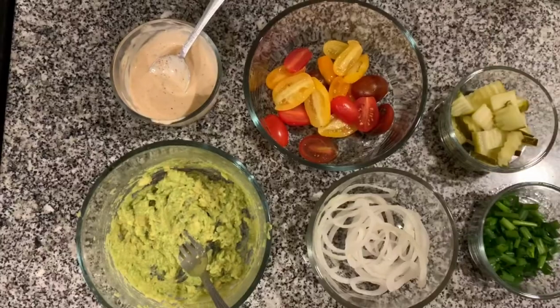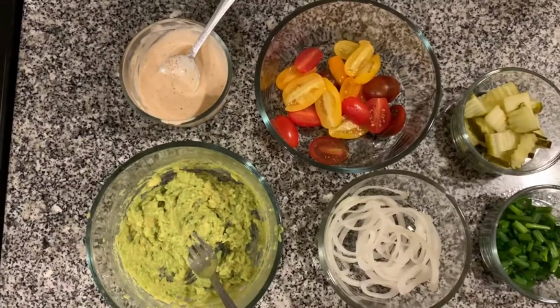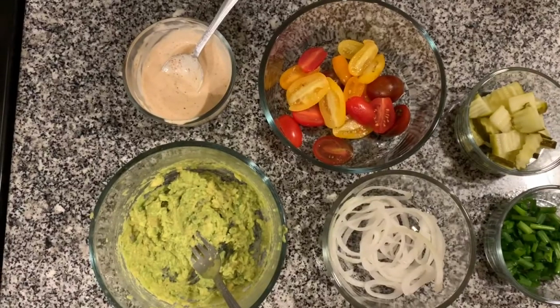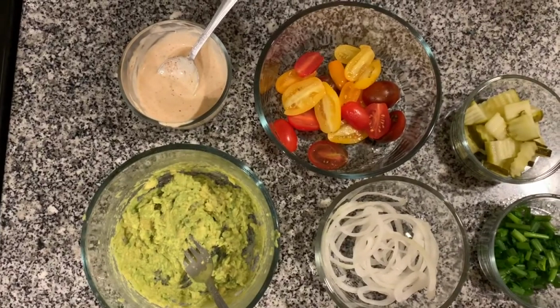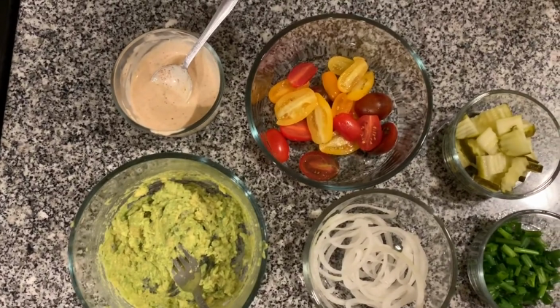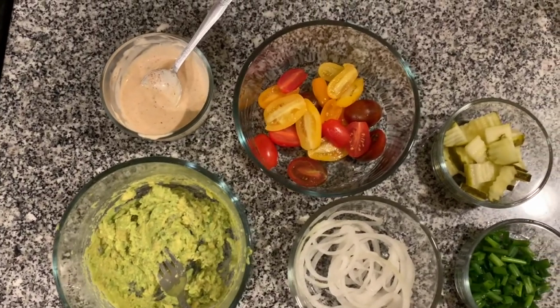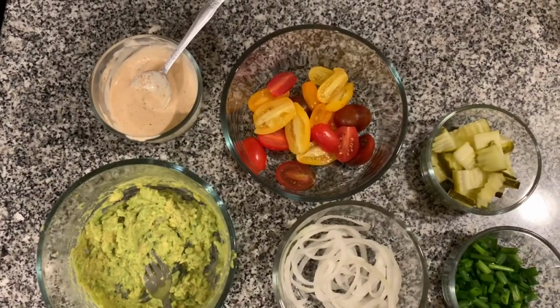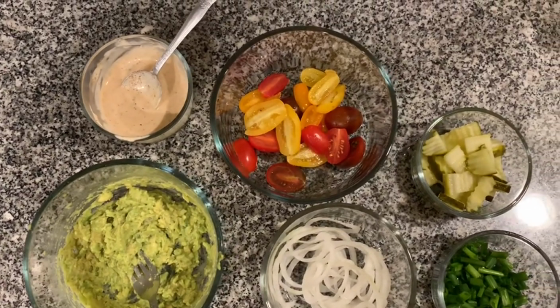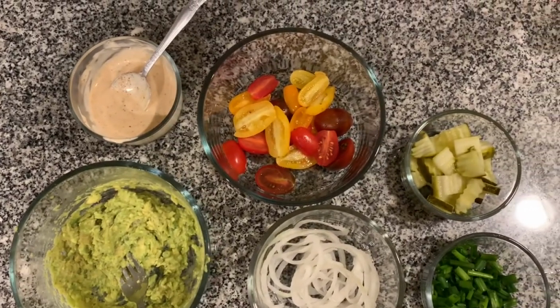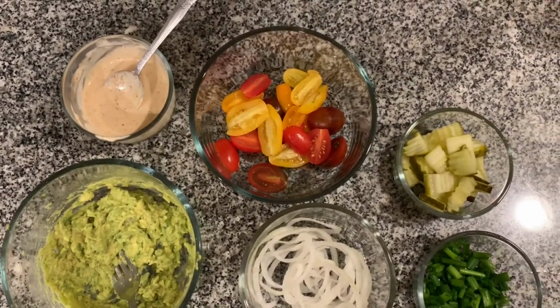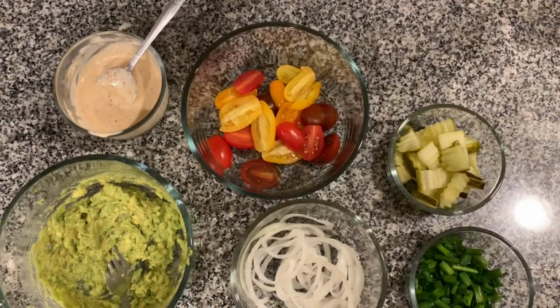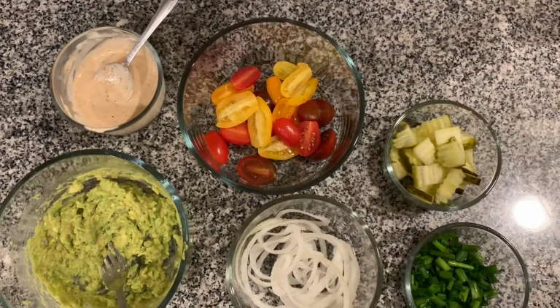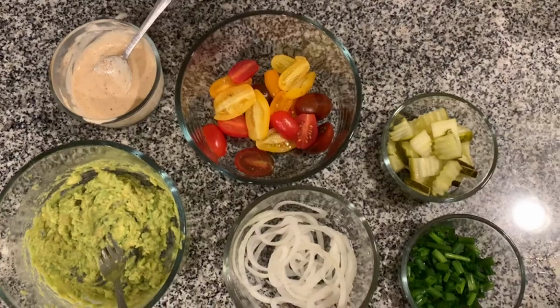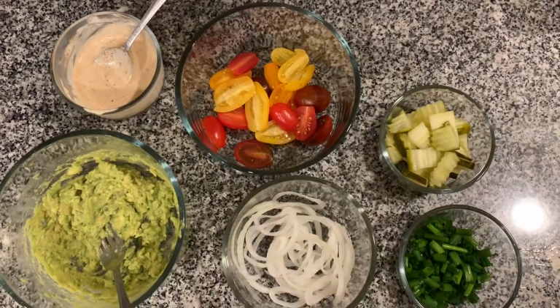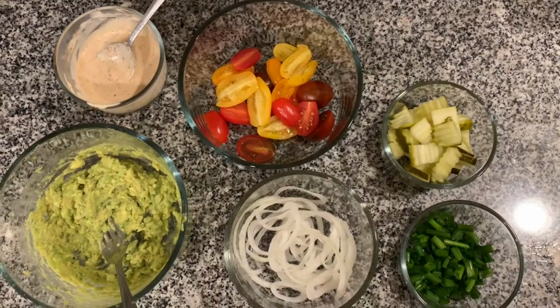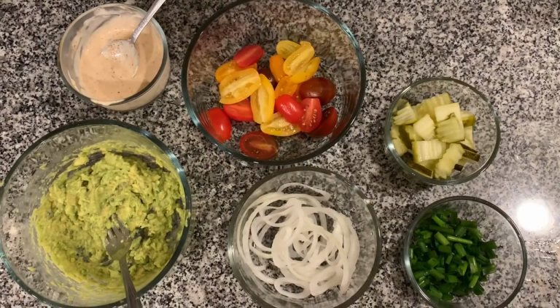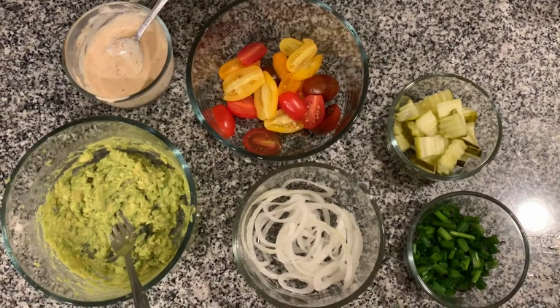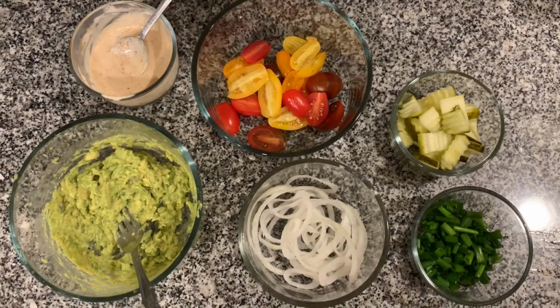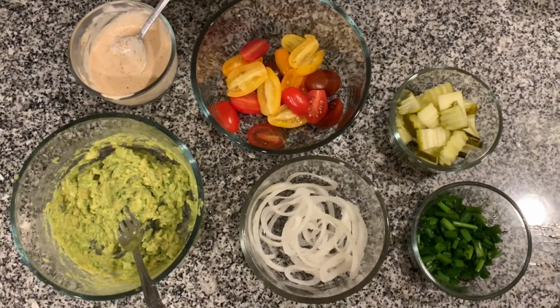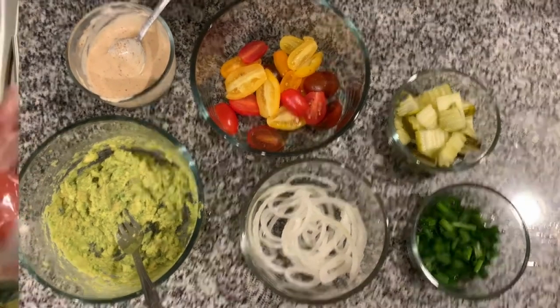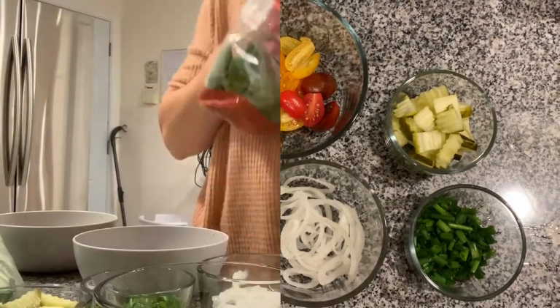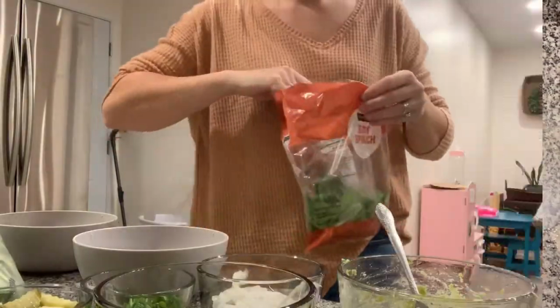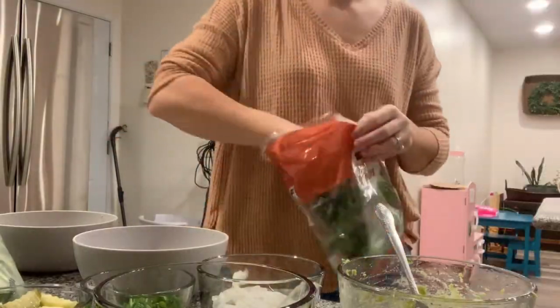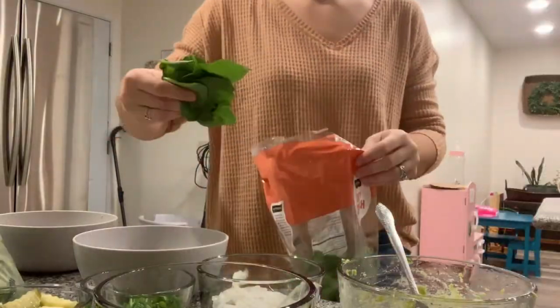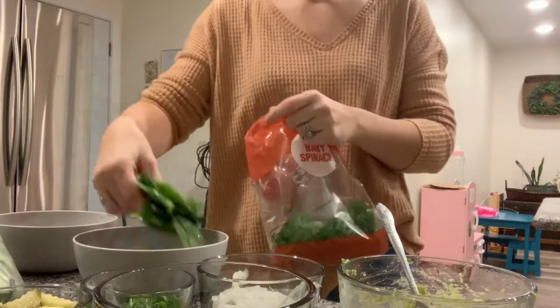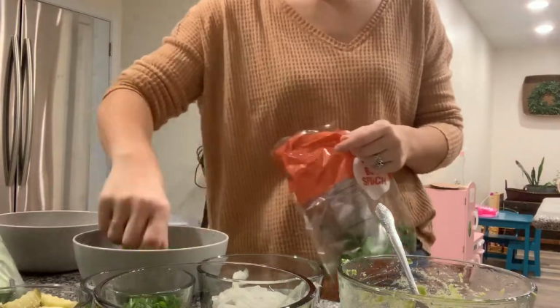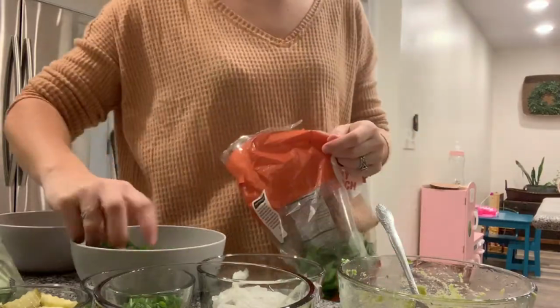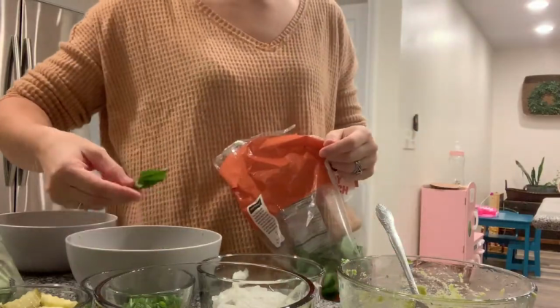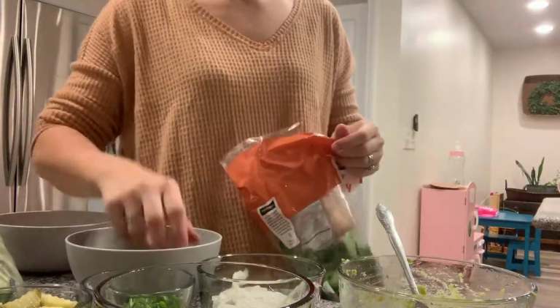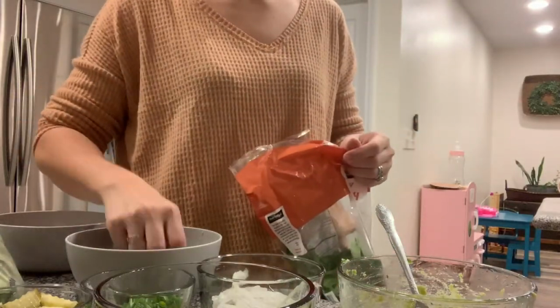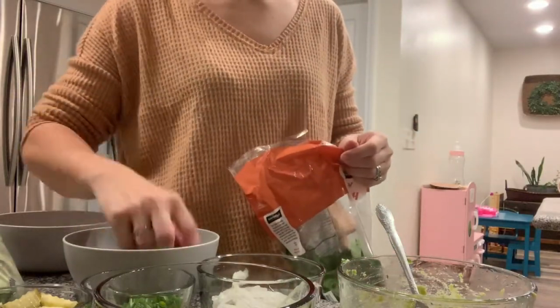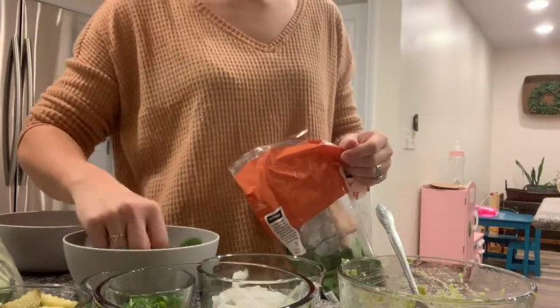These are all of our toppings ready to go into our cheeseburger bowl. Now we're going to fill our bowls — I'm using spinach. You can use whatever greens you want.